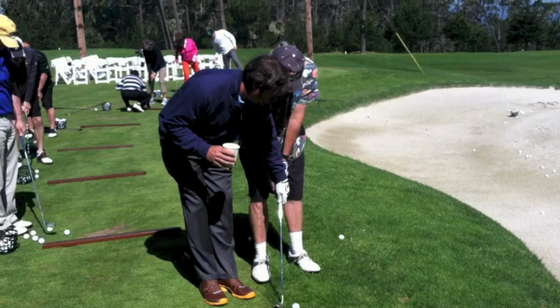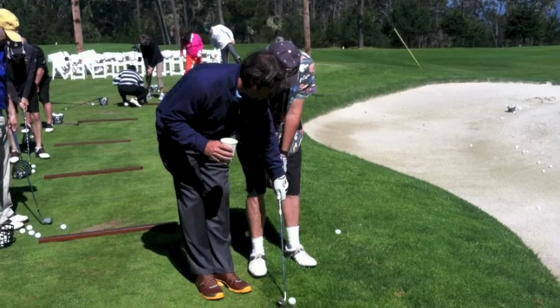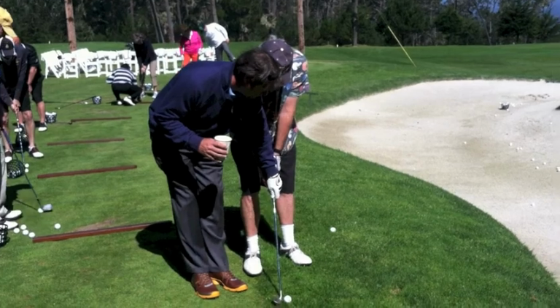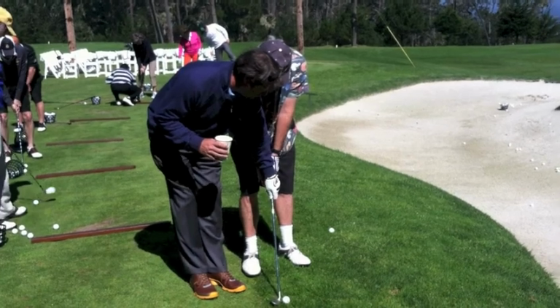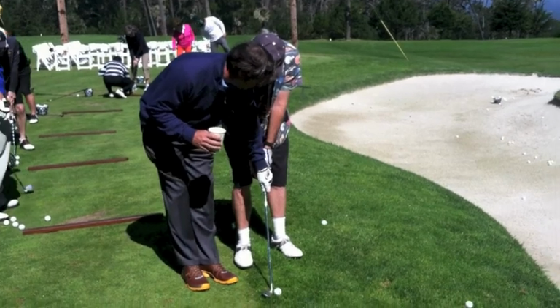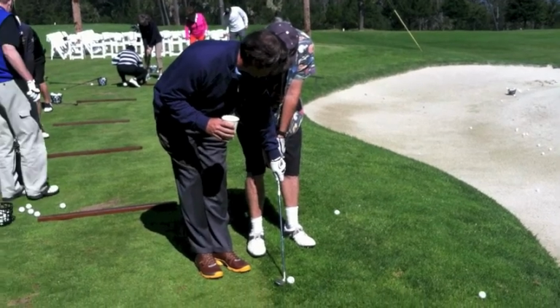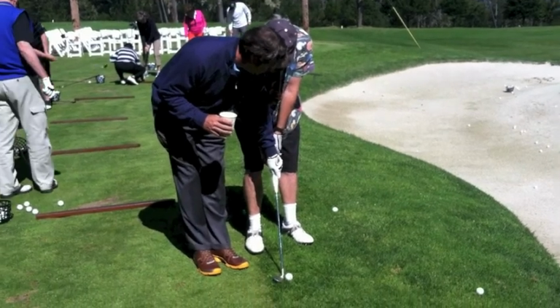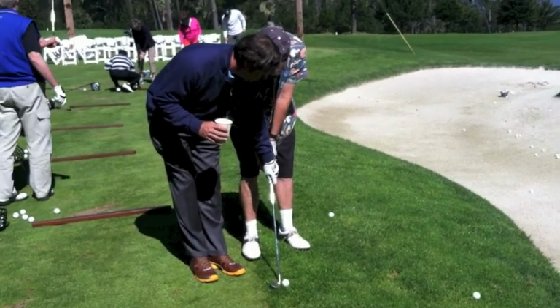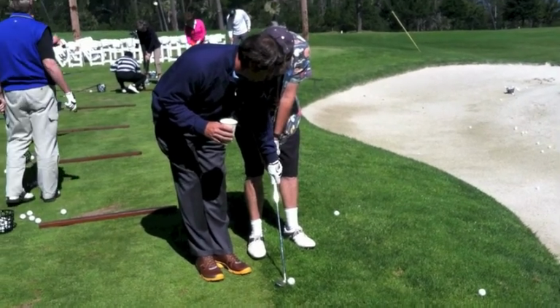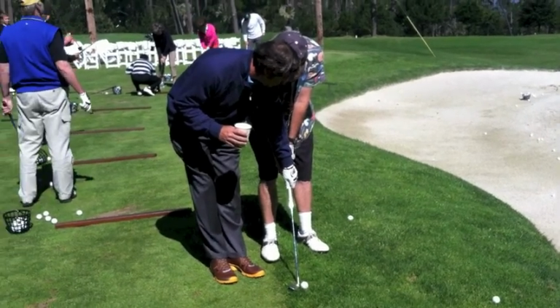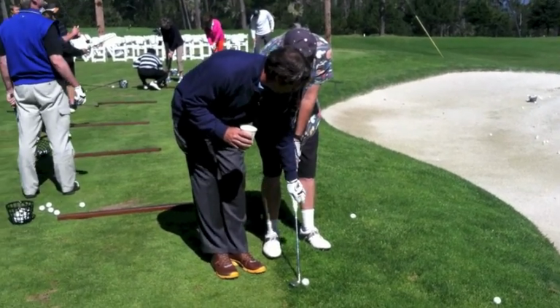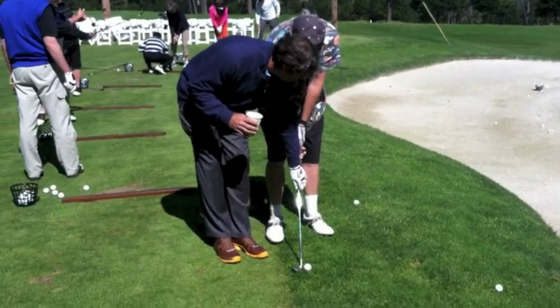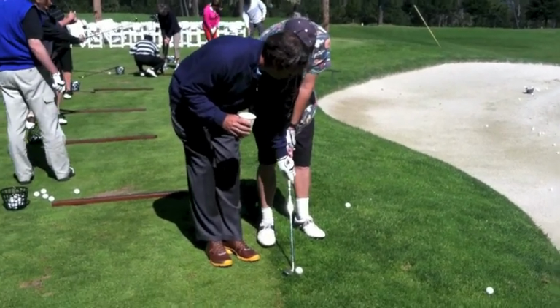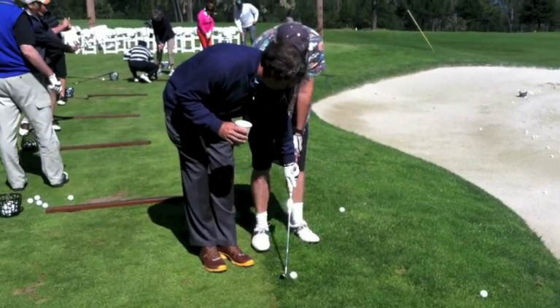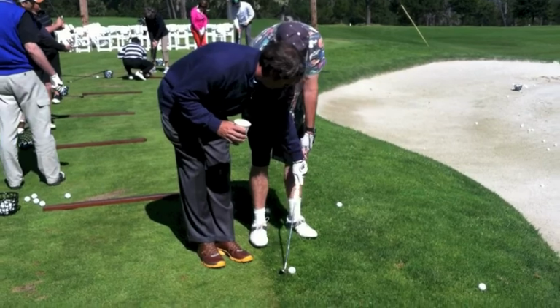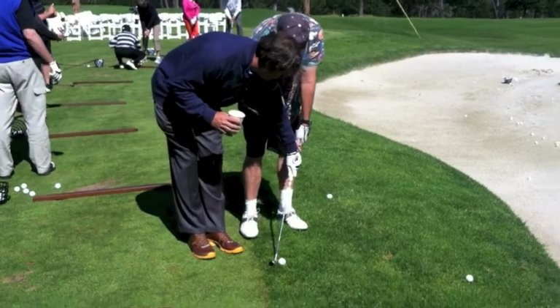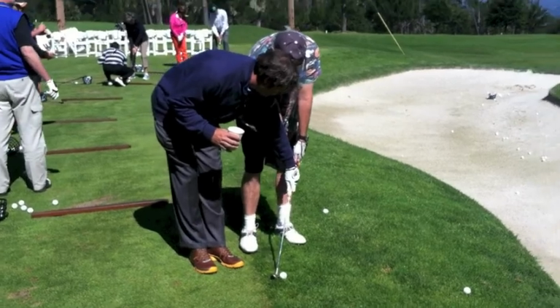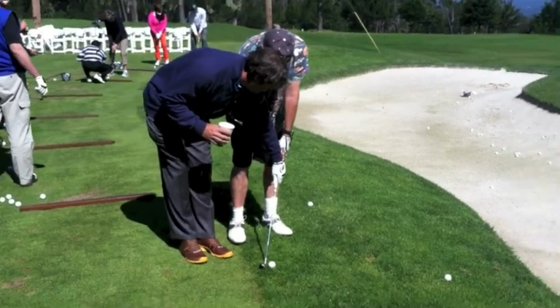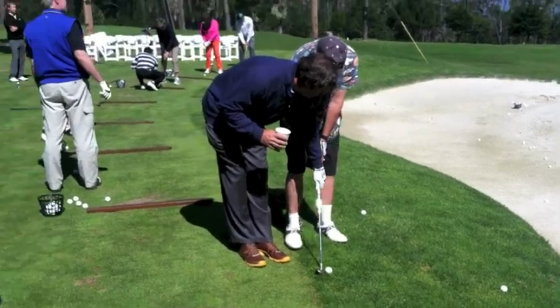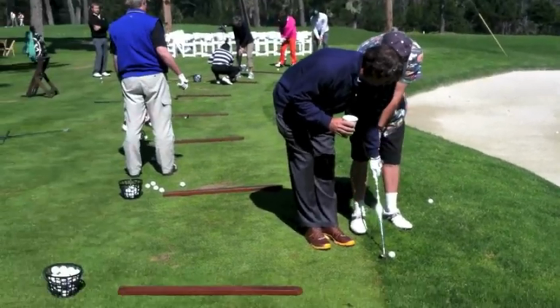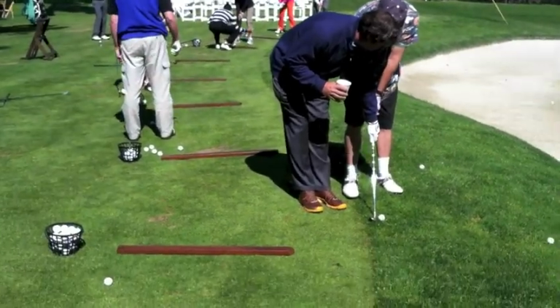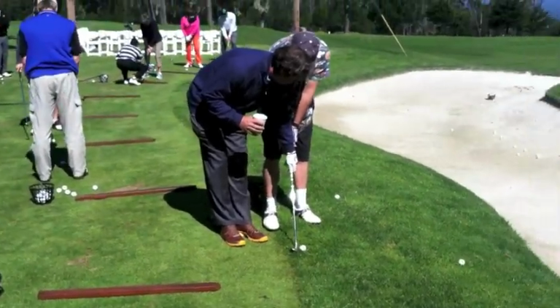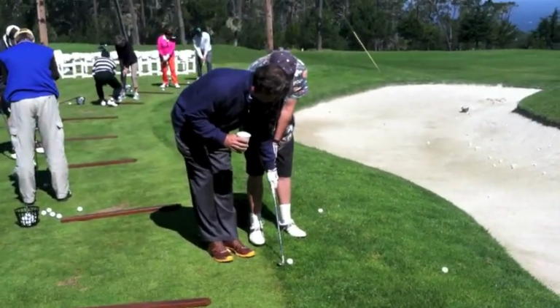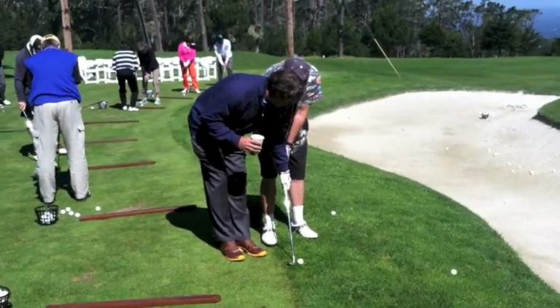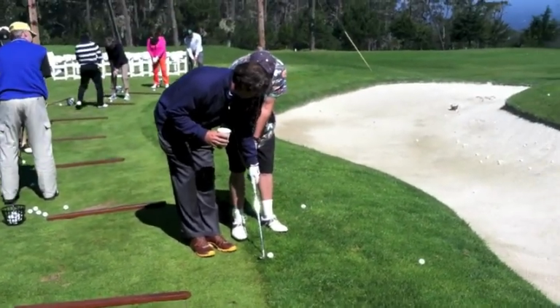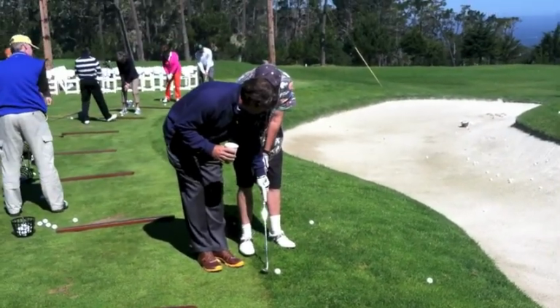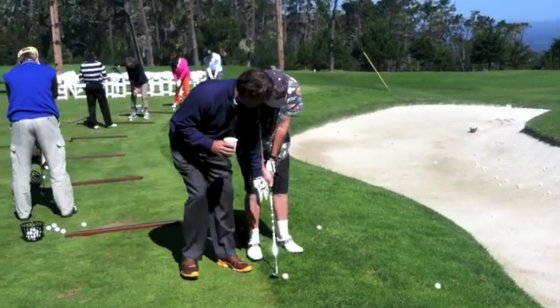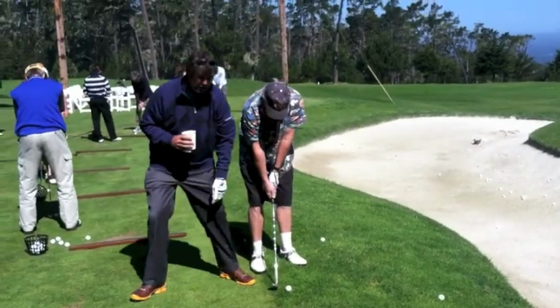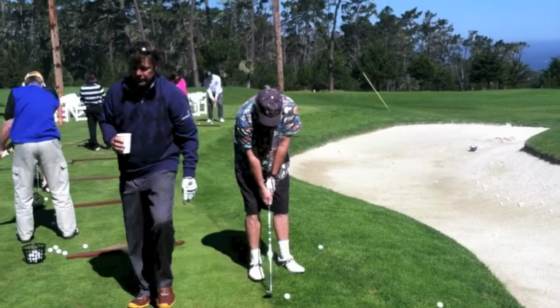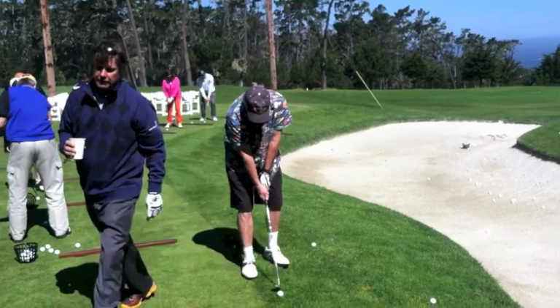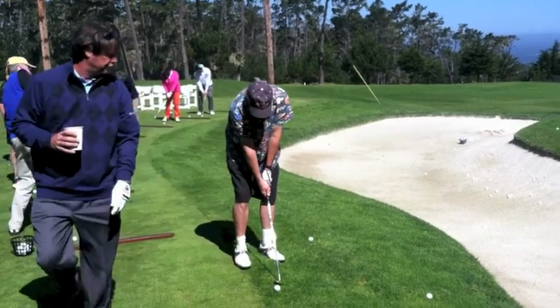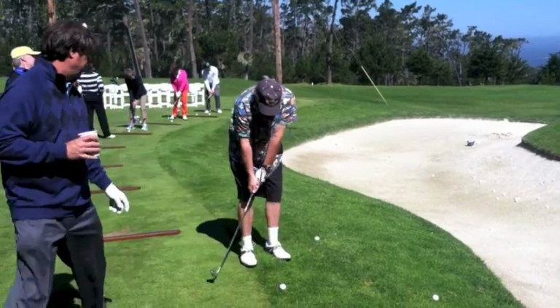All right, but from this position, that's where you want the club to return, here. If you start here, it's hard to return there. If you start here, you can turn the shaft to there, and it'll go straight up.